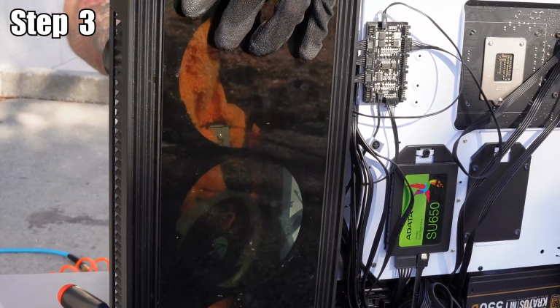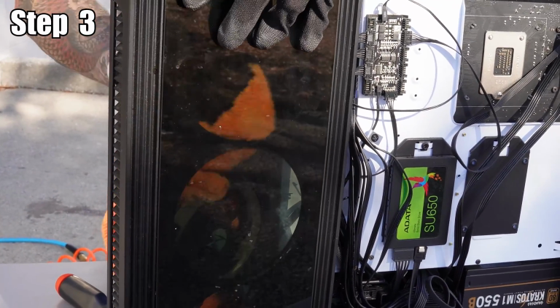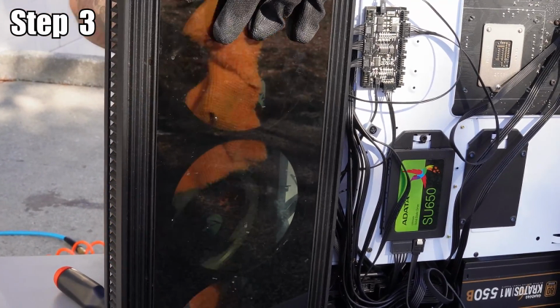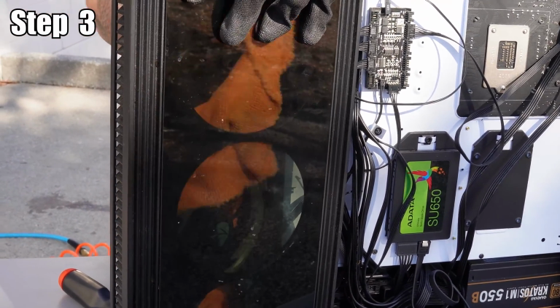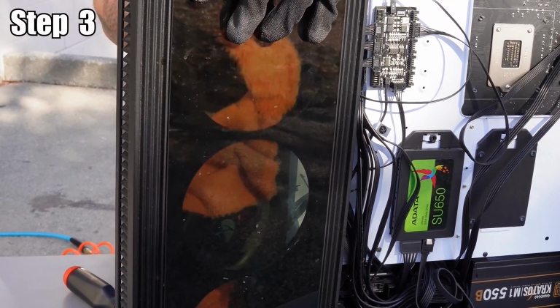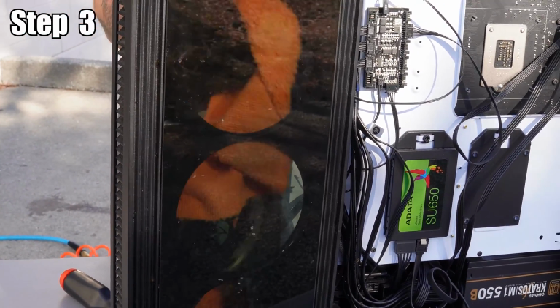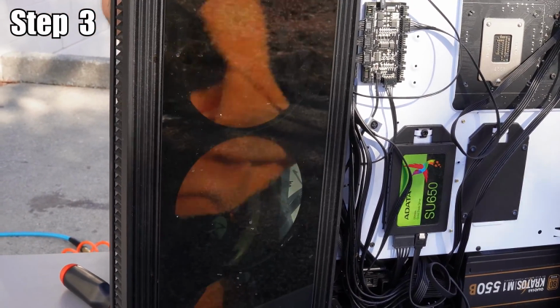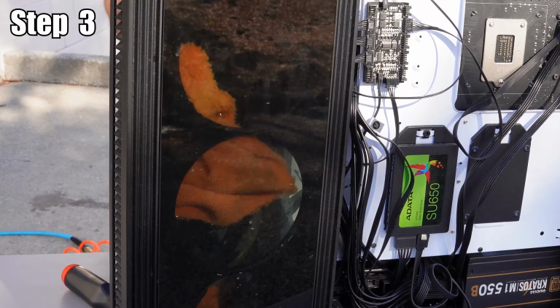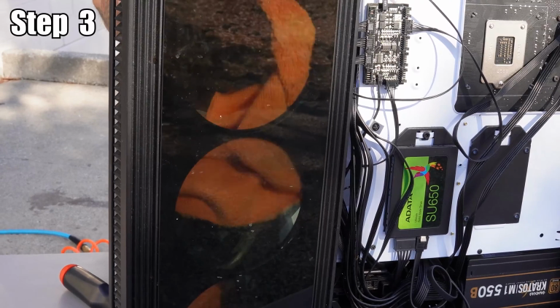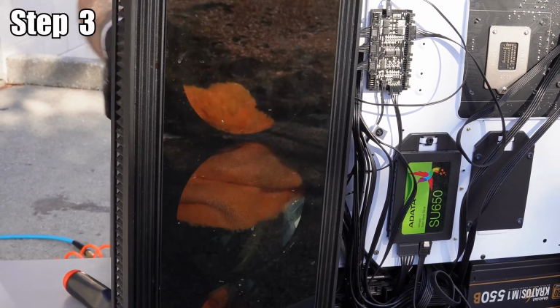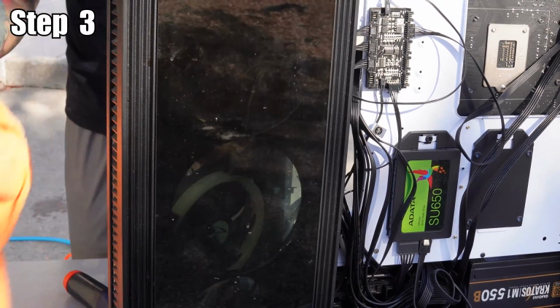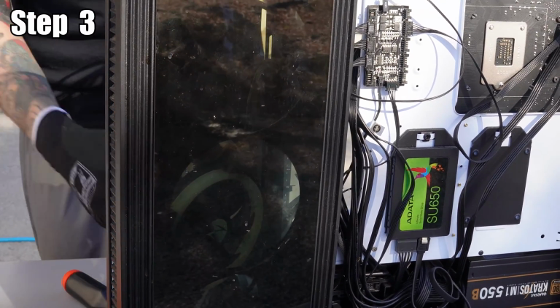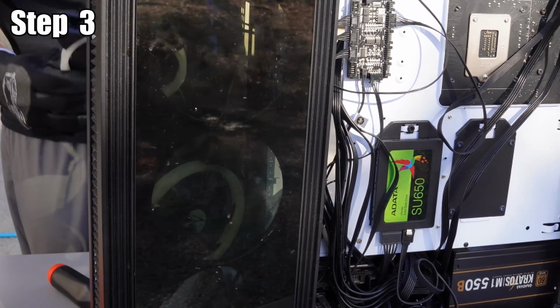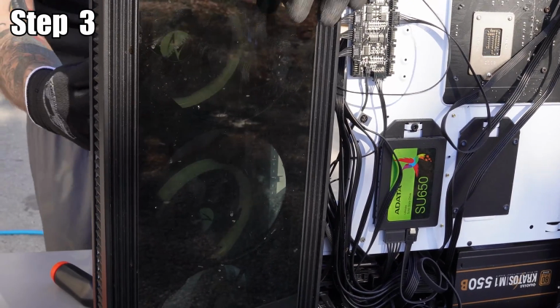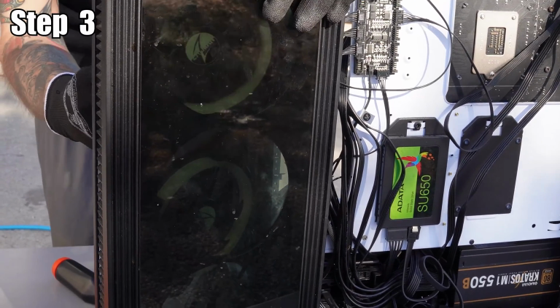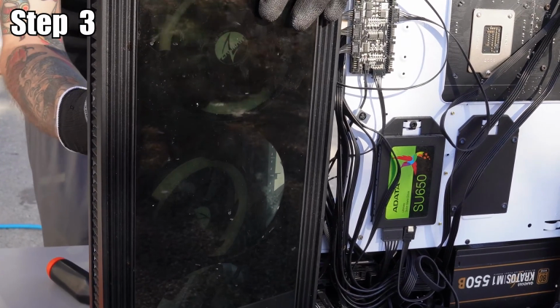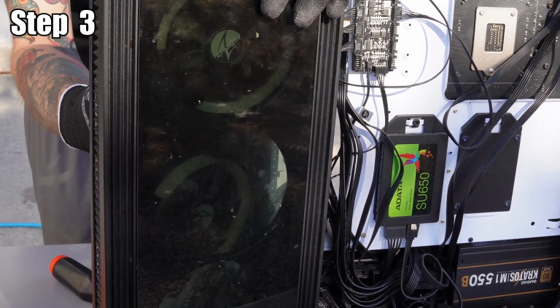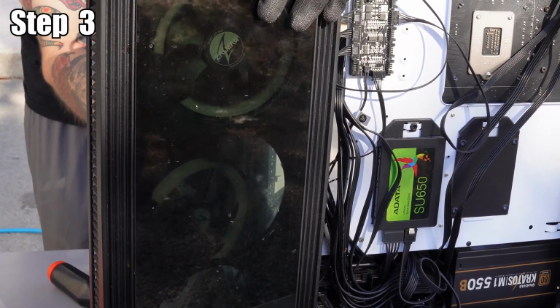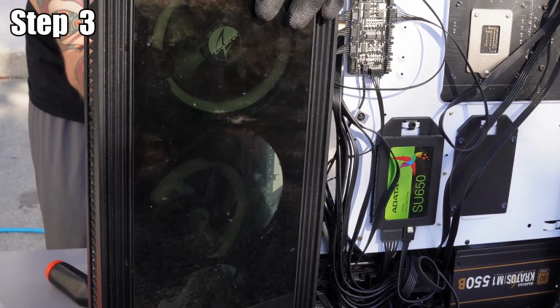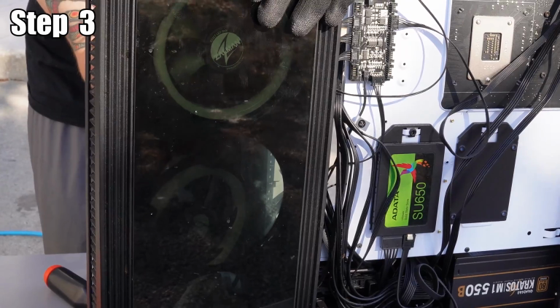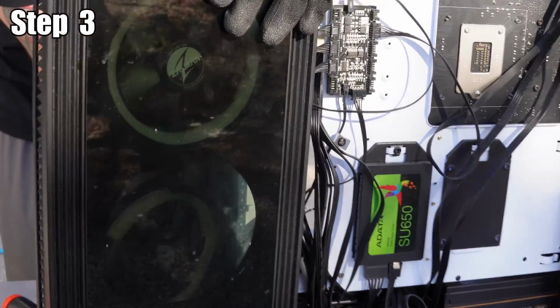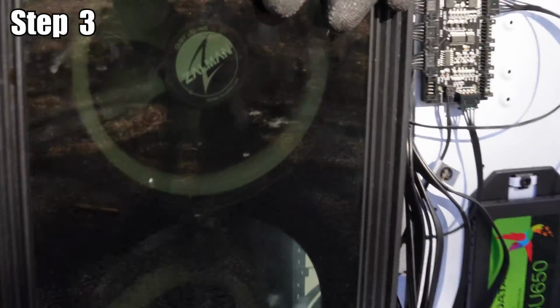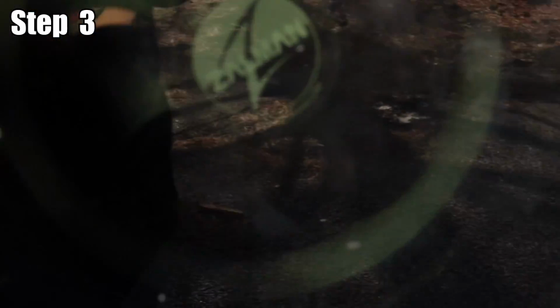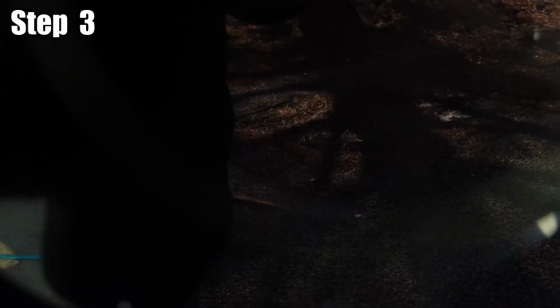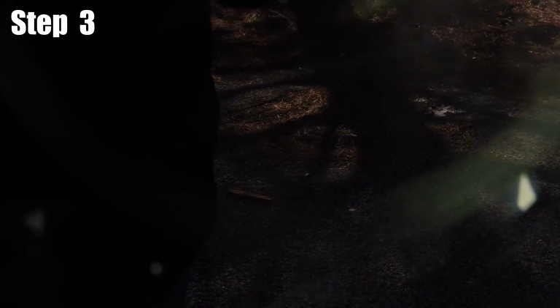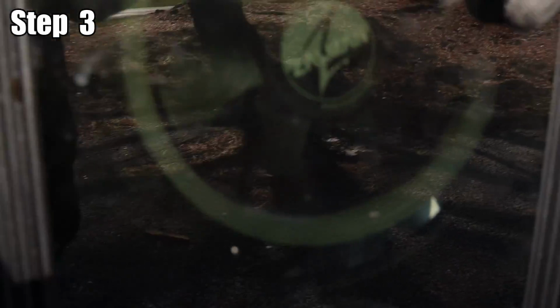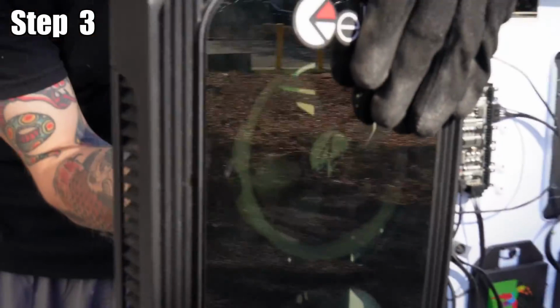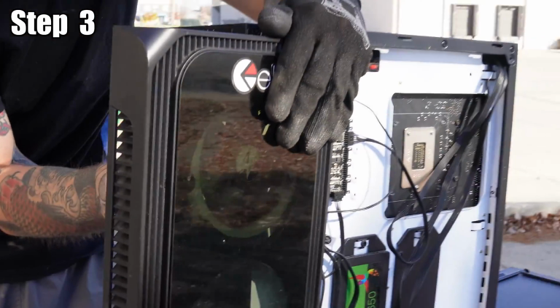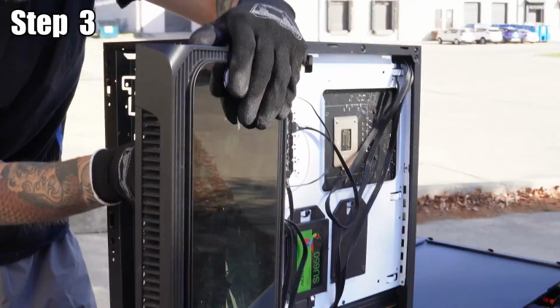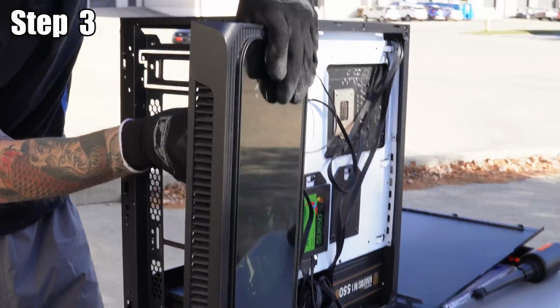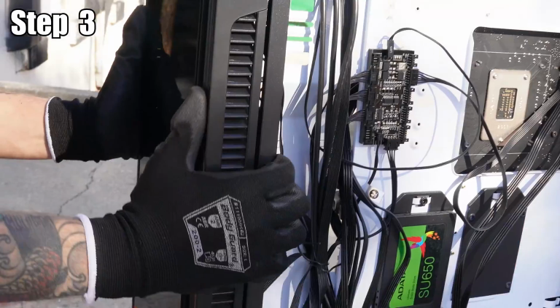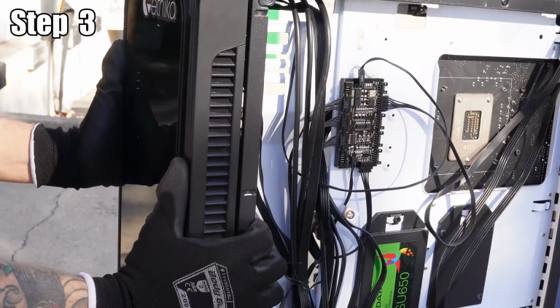Caleb is using the ammonia-free glass cleaner diluted with water for most of the cleaning. Be careful what cleaning products you use on your PC to avoid damaging it, stripping the paint, or the finish.